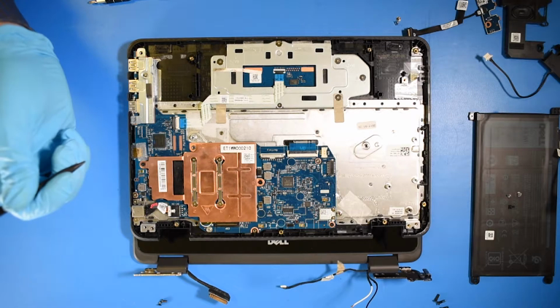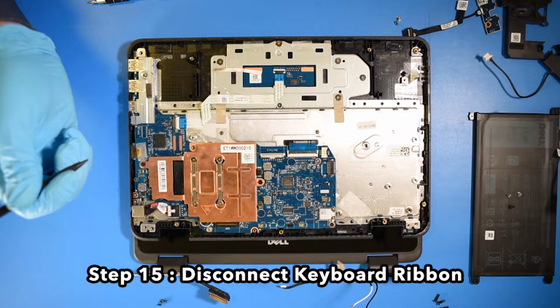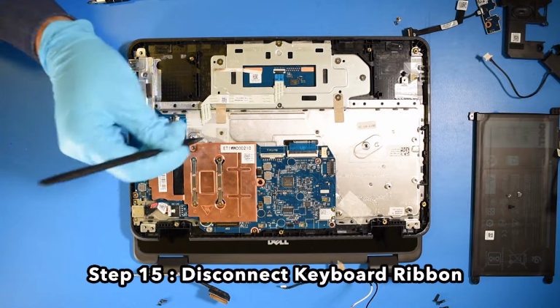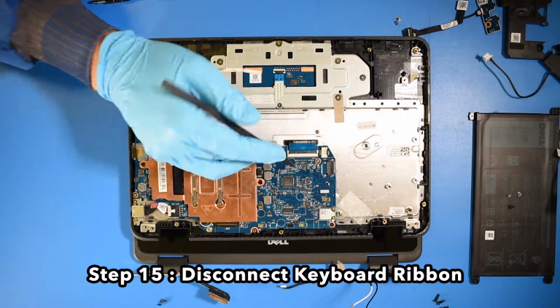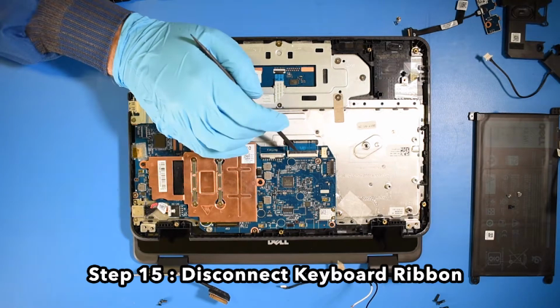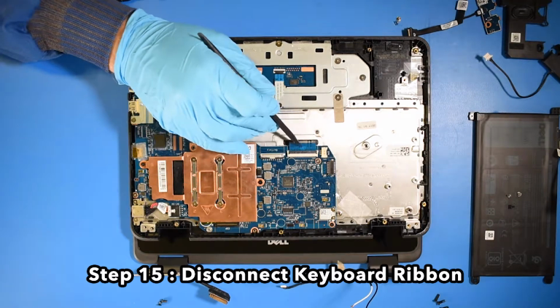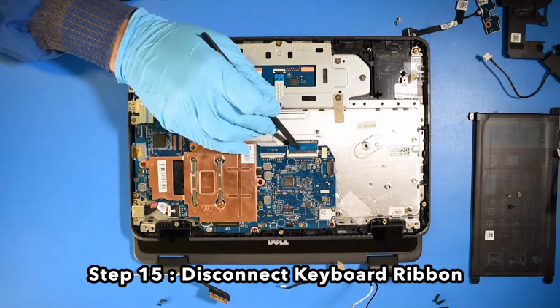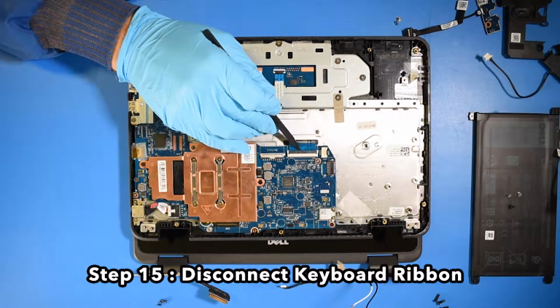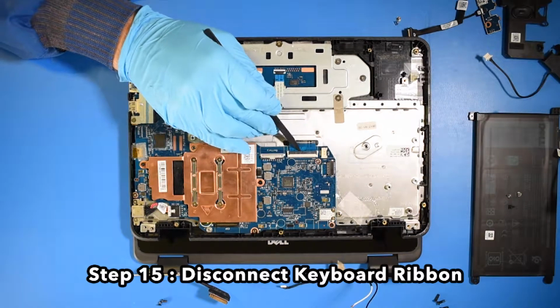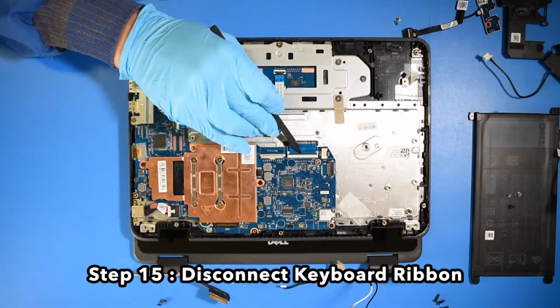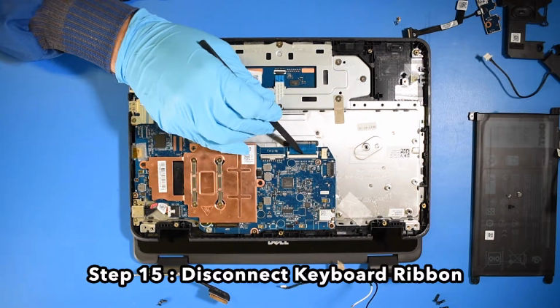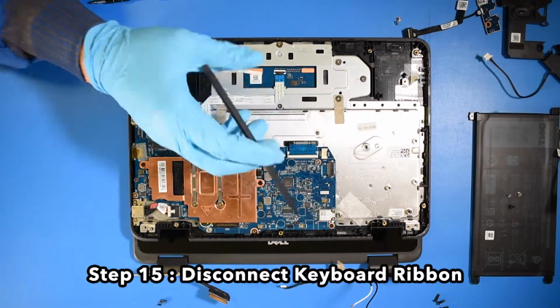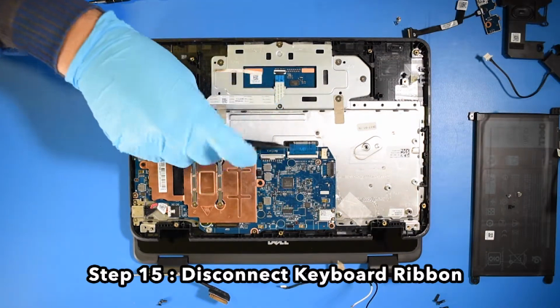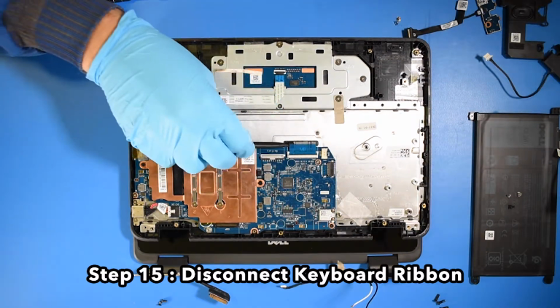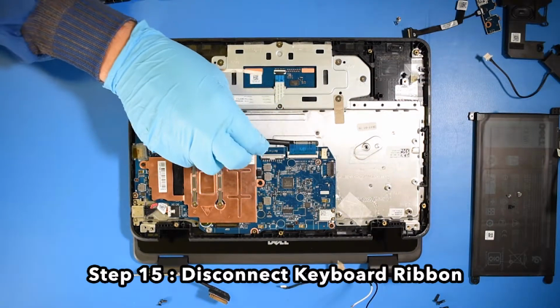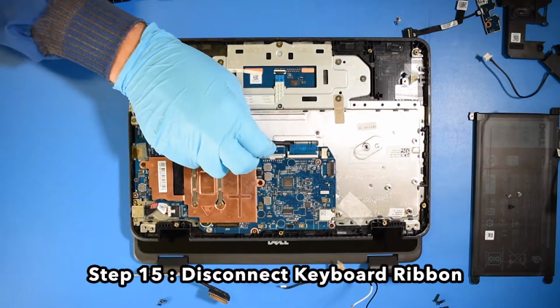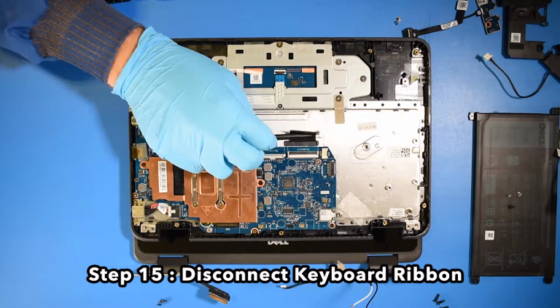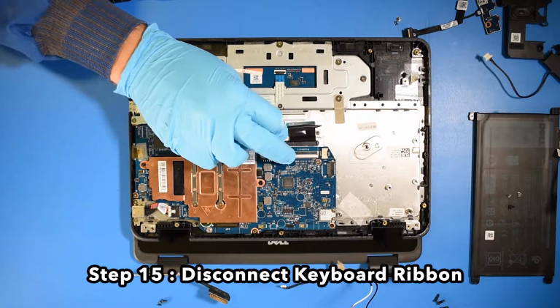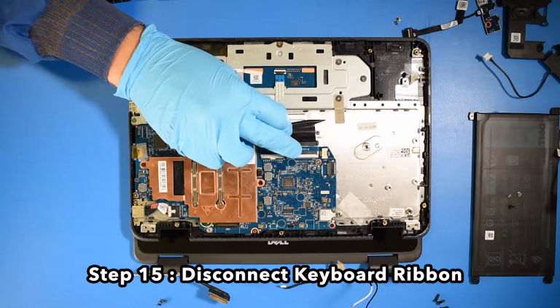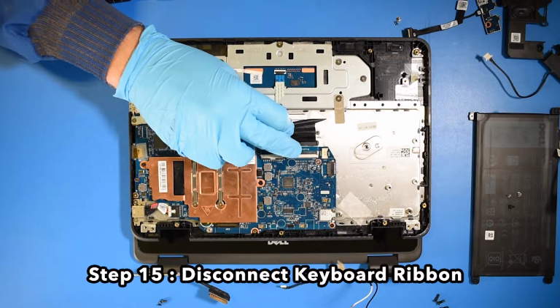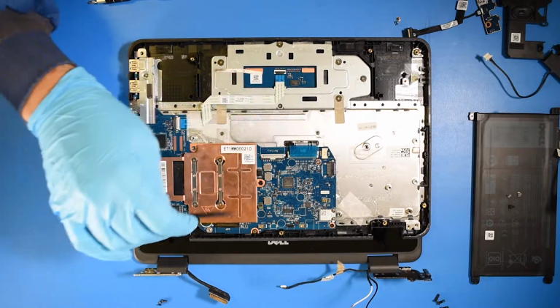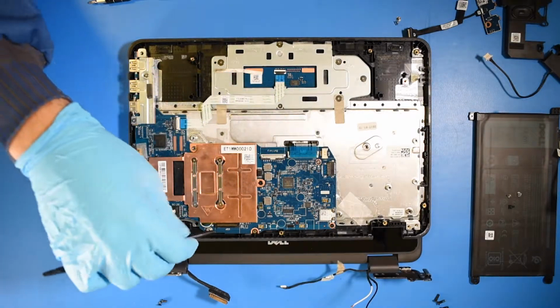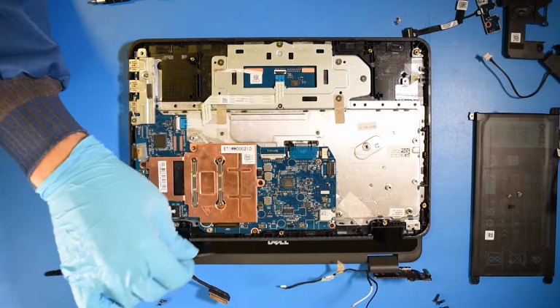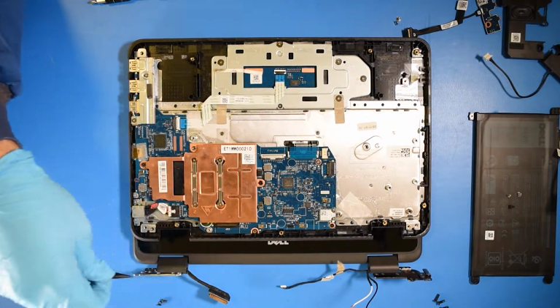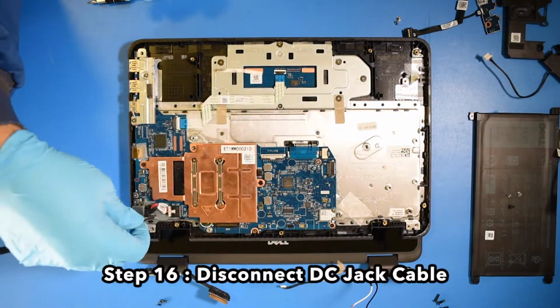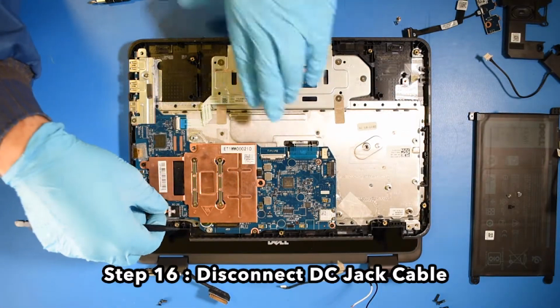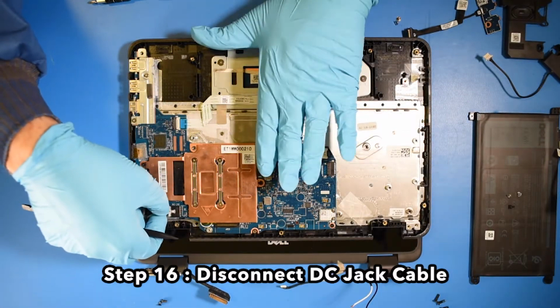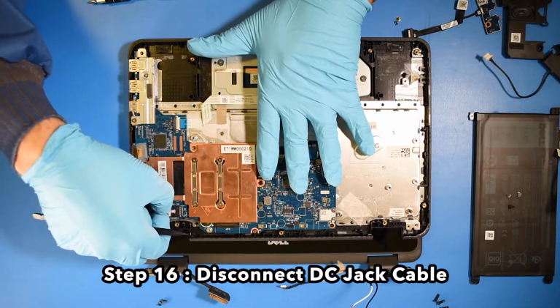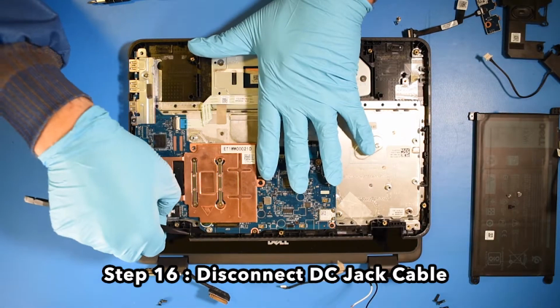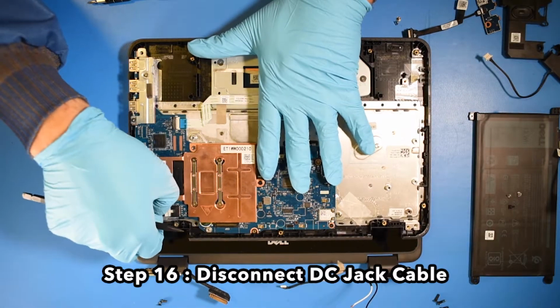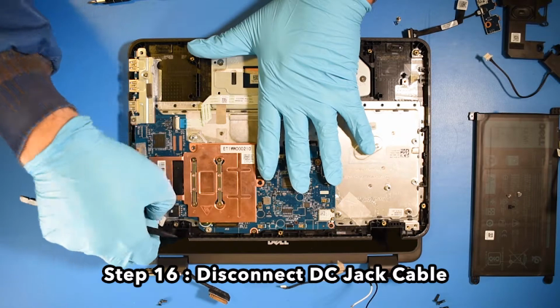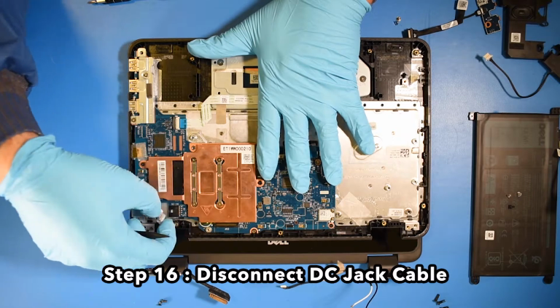Step 15. Disconnect the keyboard ribbon. Step 16. Disconnect the DC jack cable.